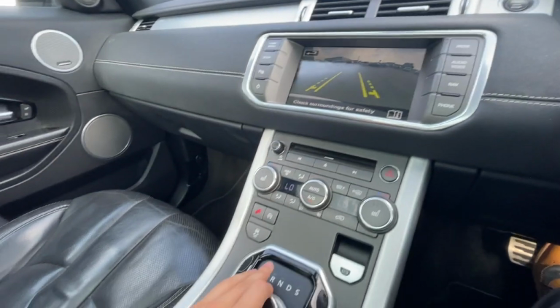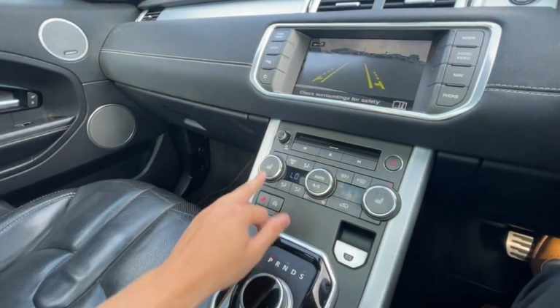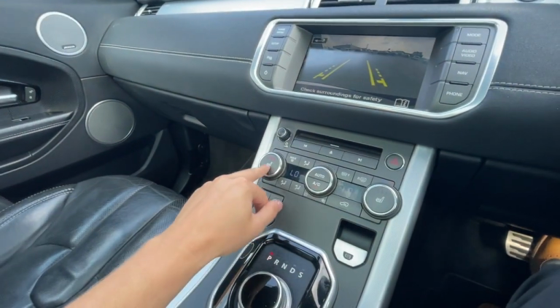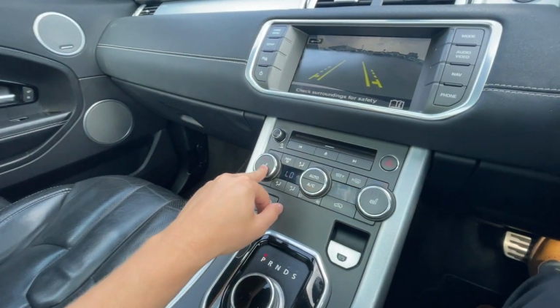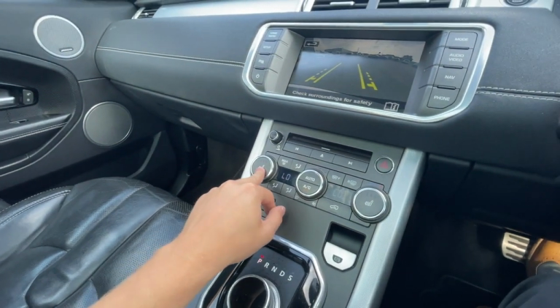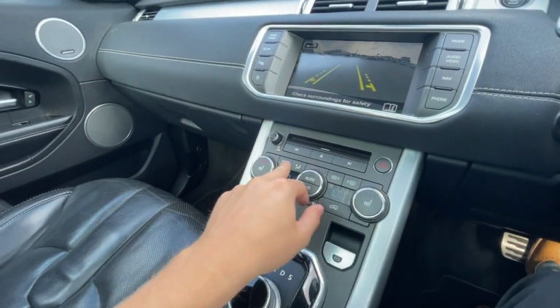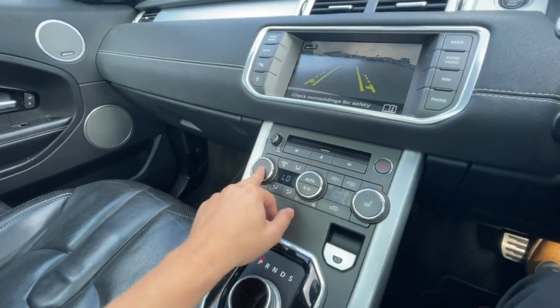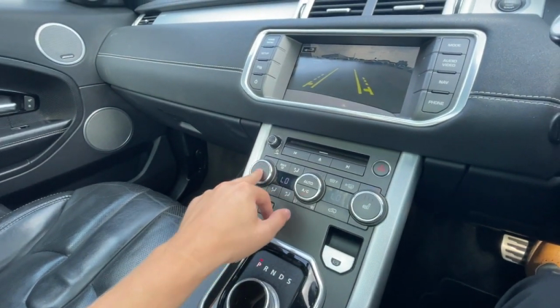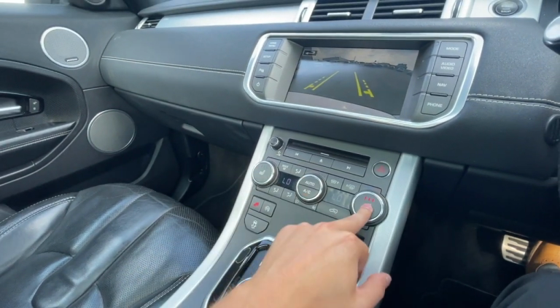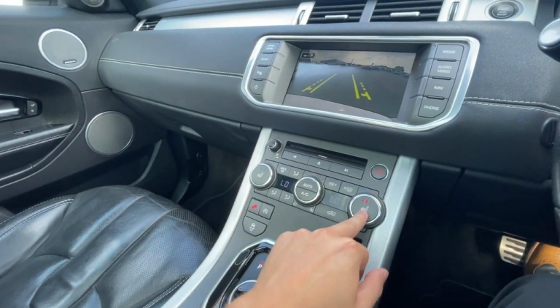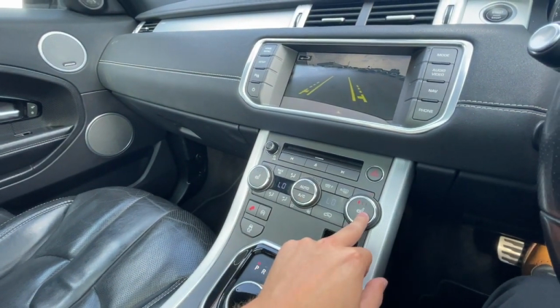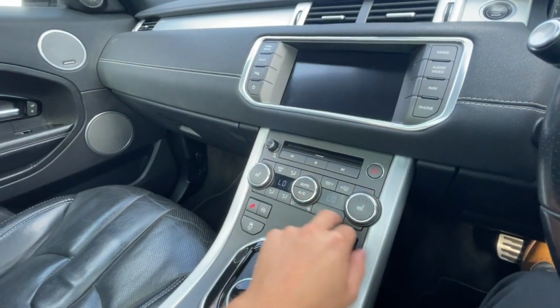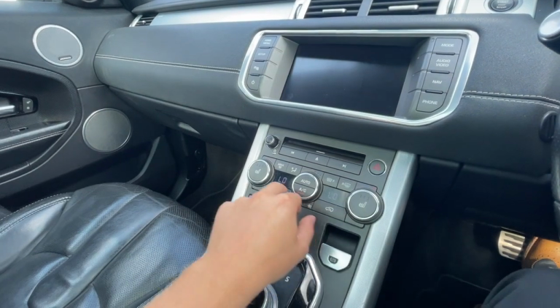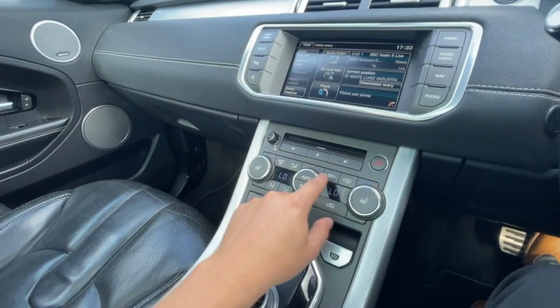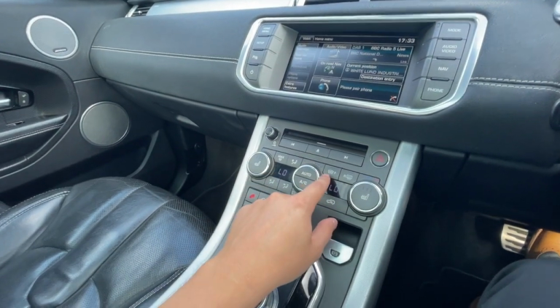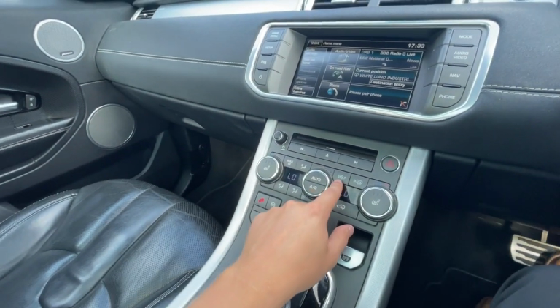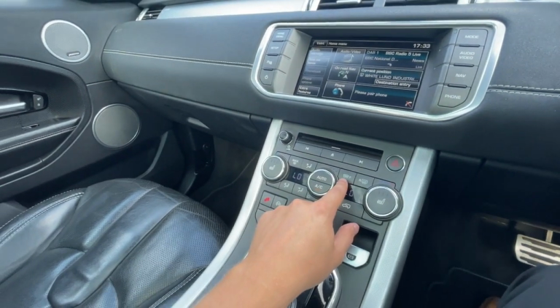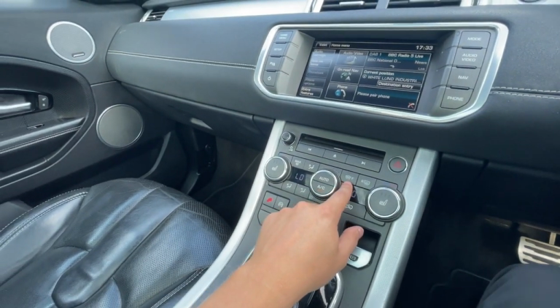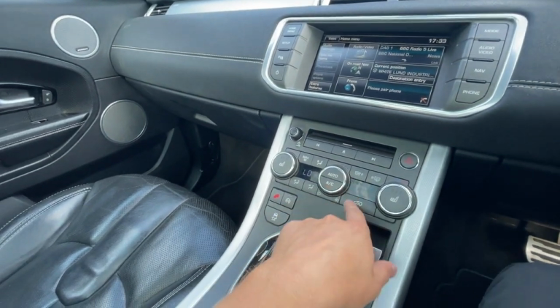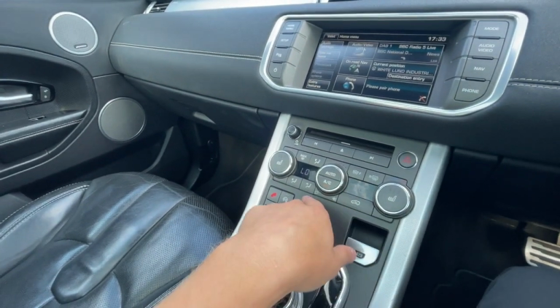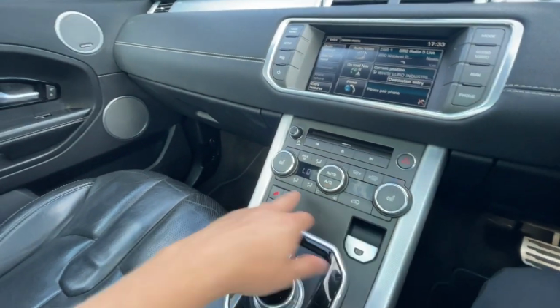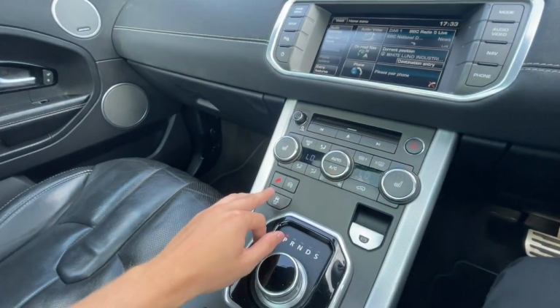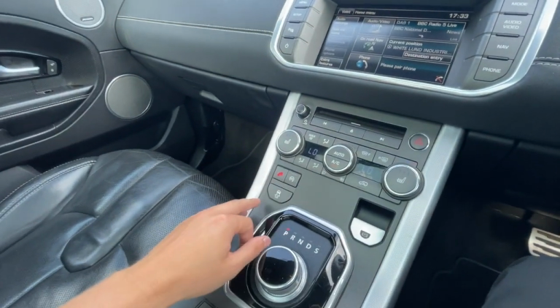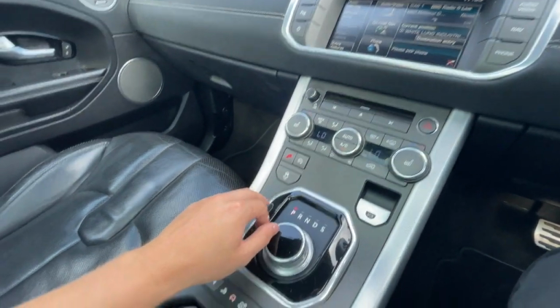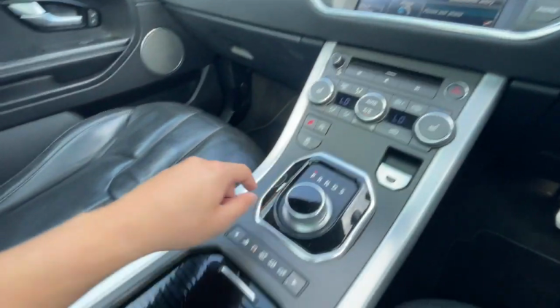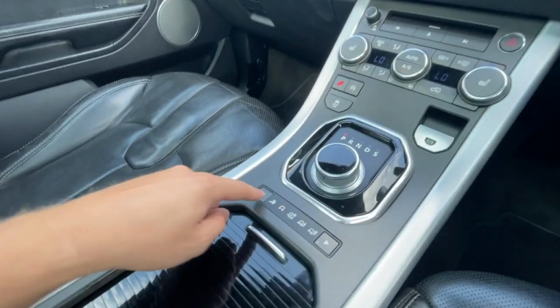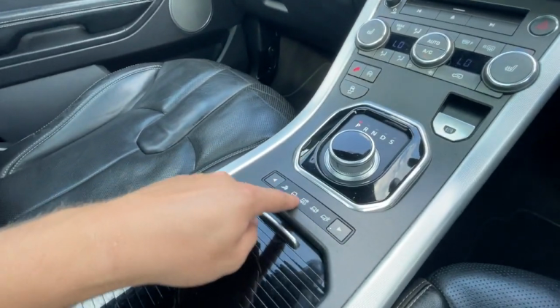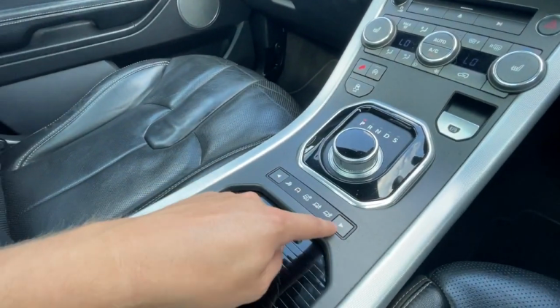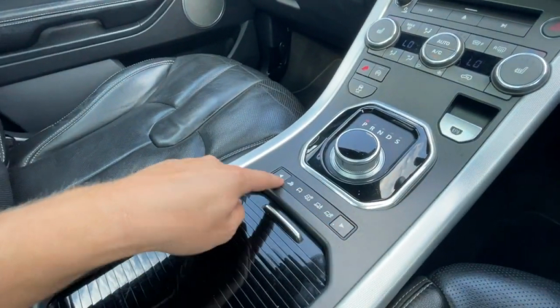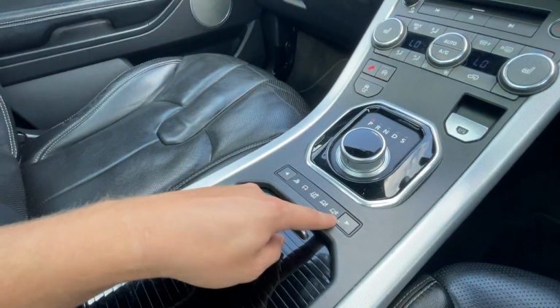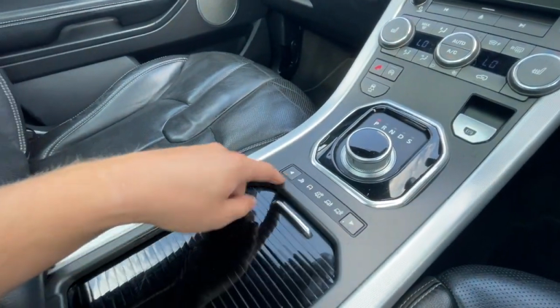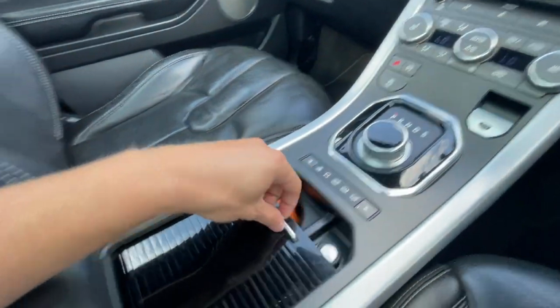It's got front heated seats on the driver's and passenger's side with three different settings, working perfectly fine. Front heated windscreen as well, air conditioning, eco mode, and all different traction control programmes just along there.